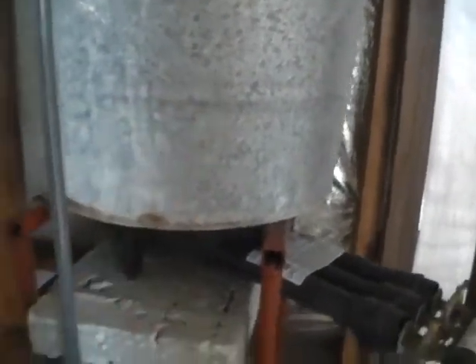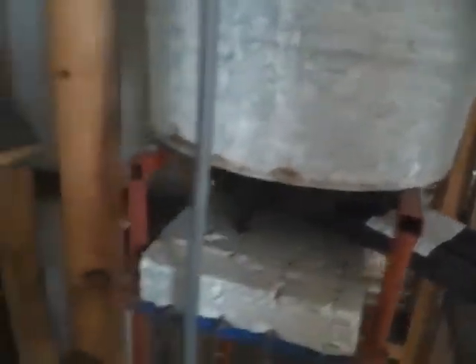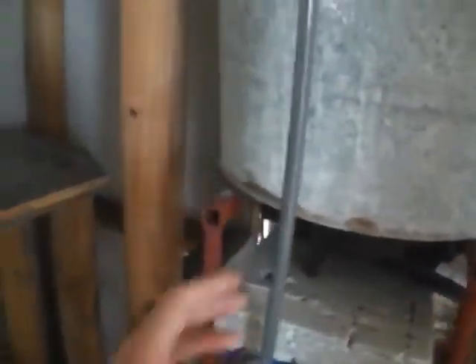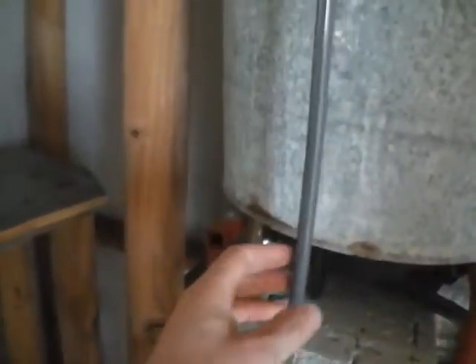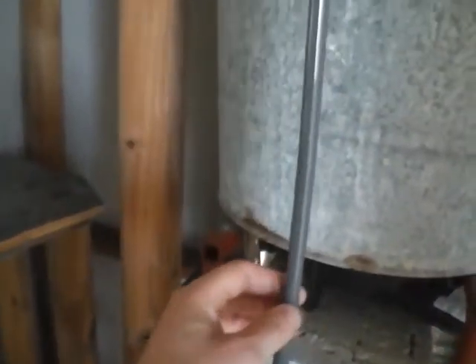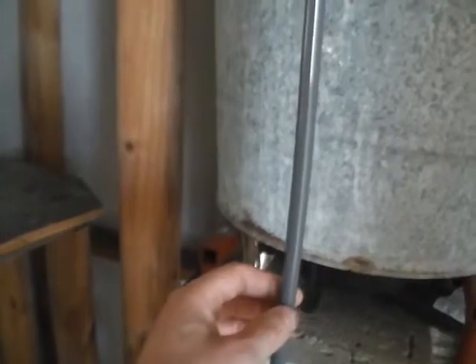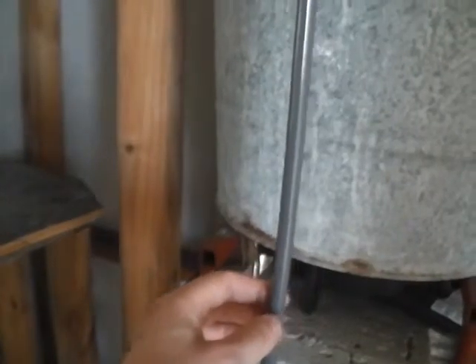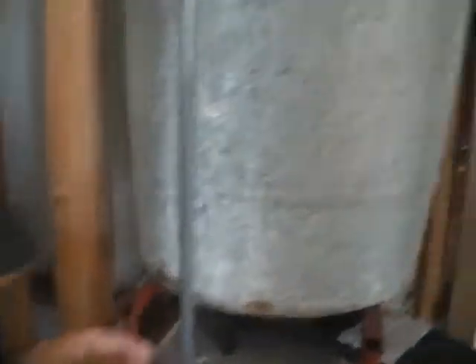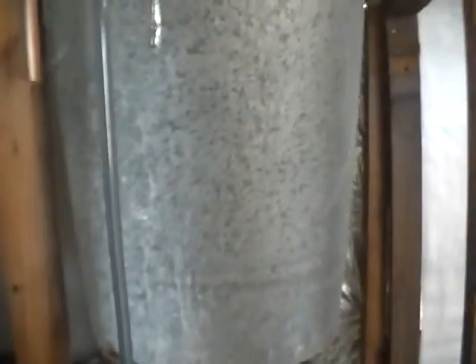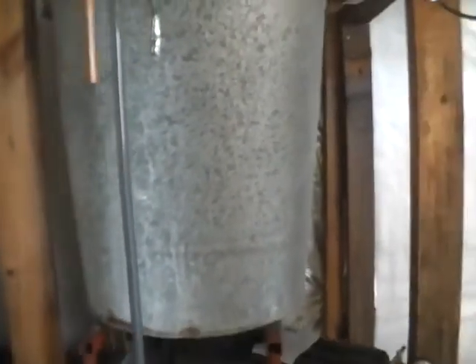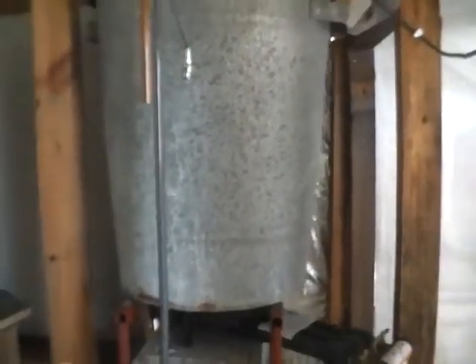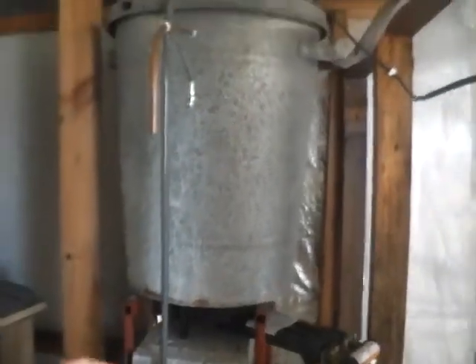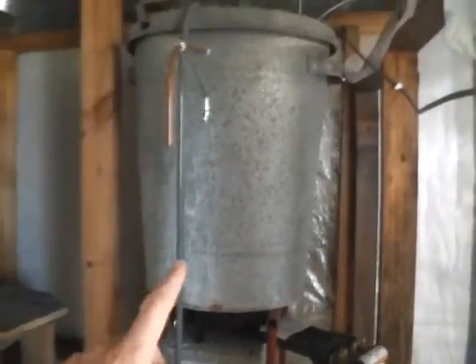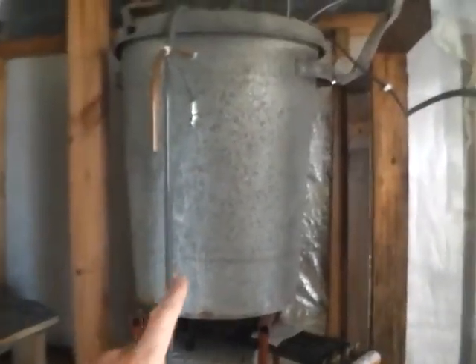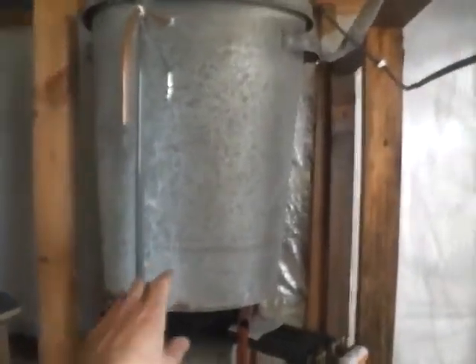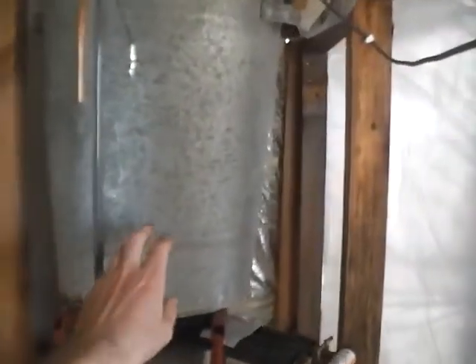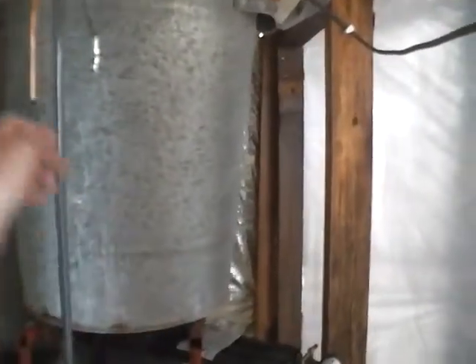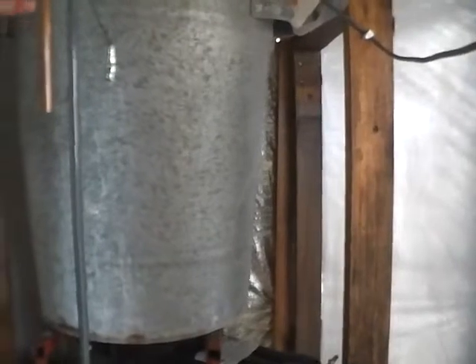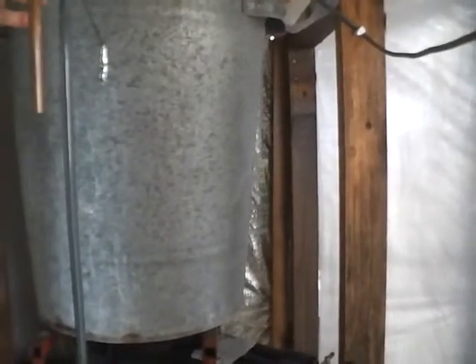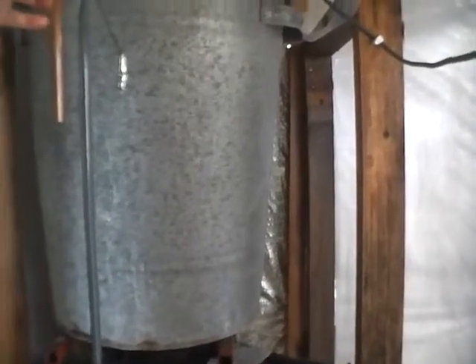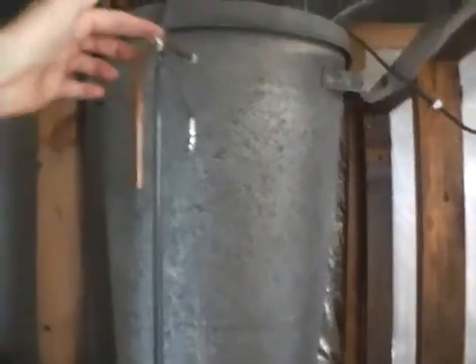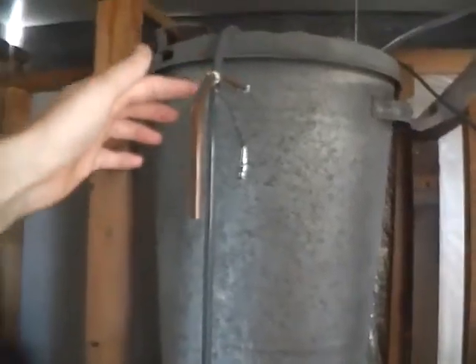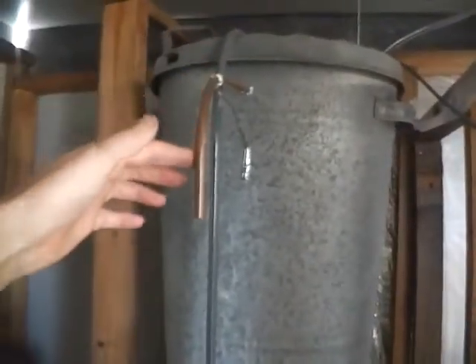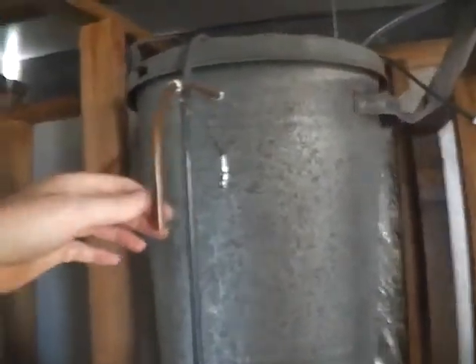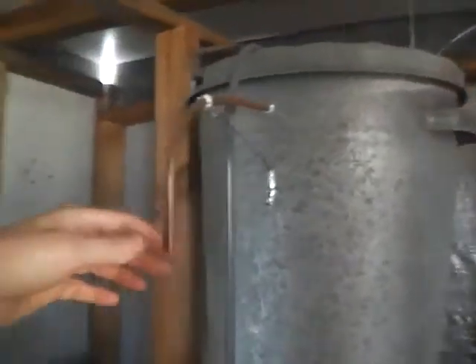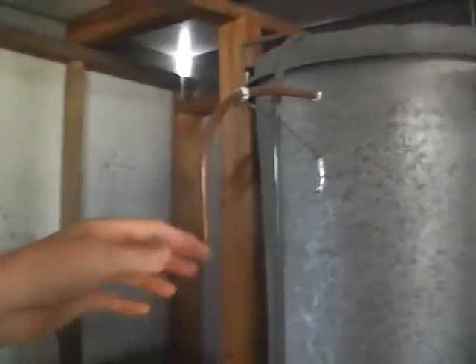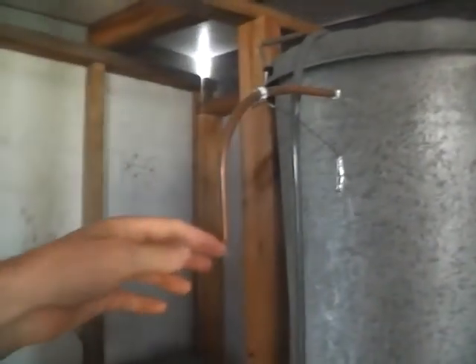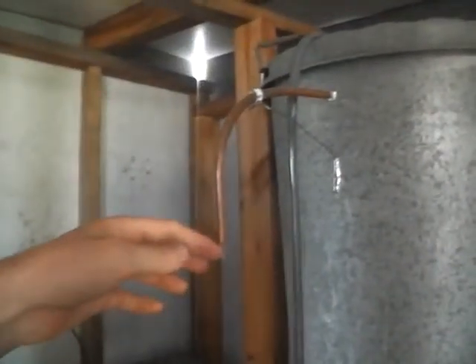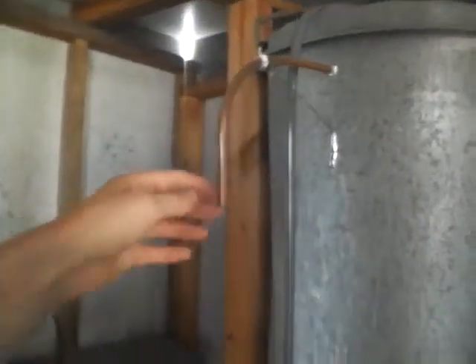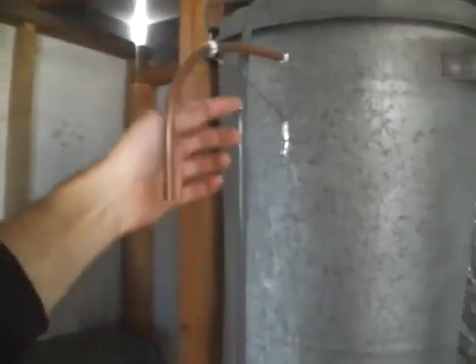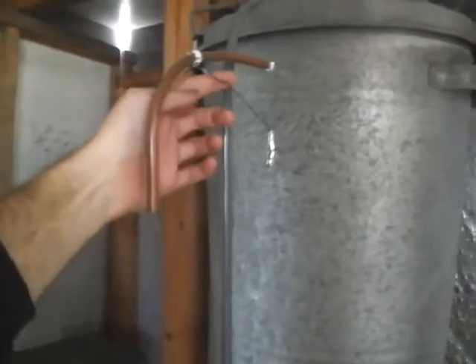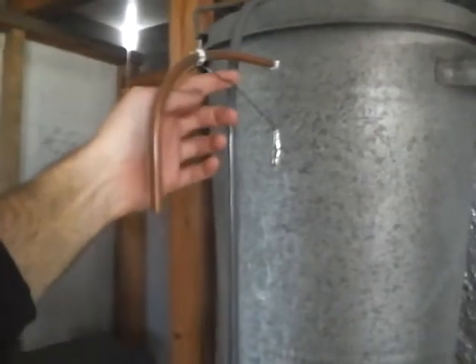If the water pump overfills this container, it'll overflow out of this little thing — complete with a prop.